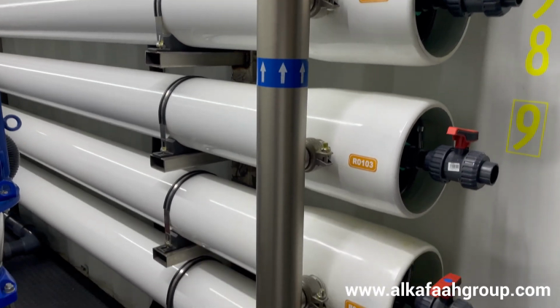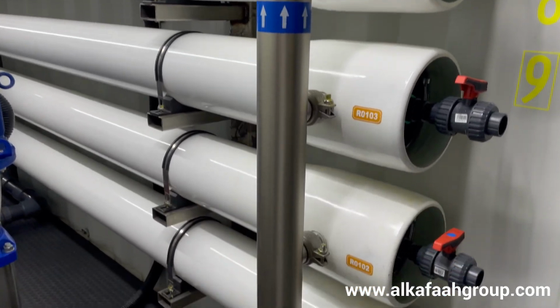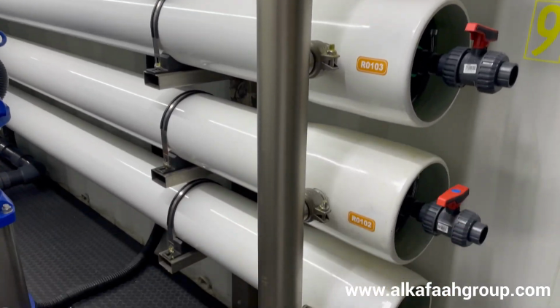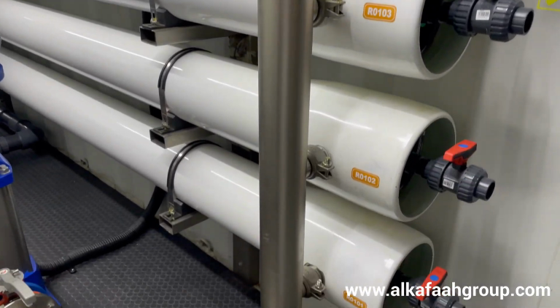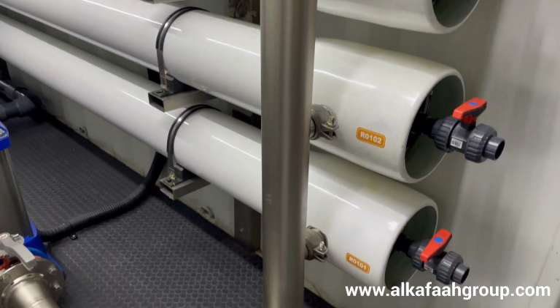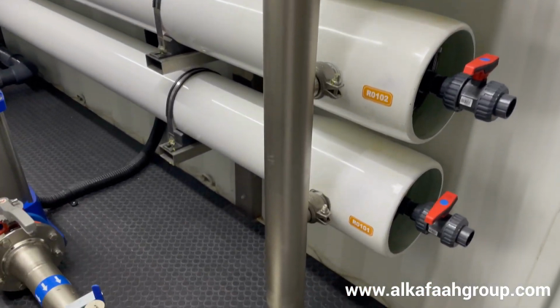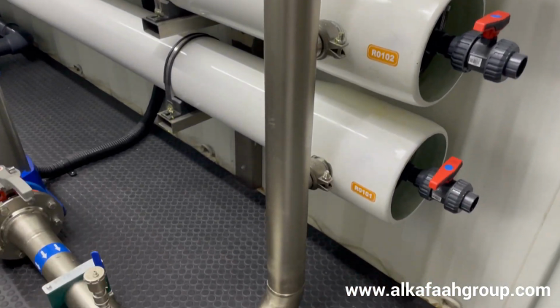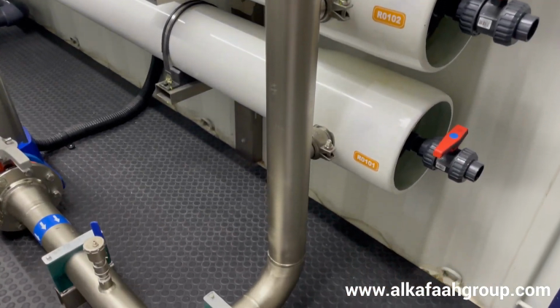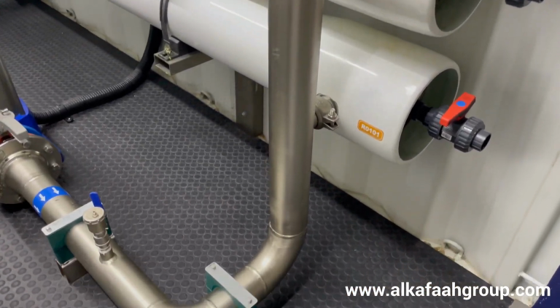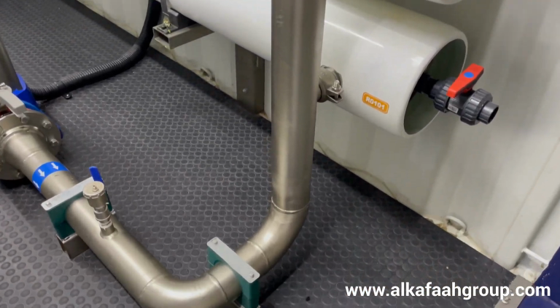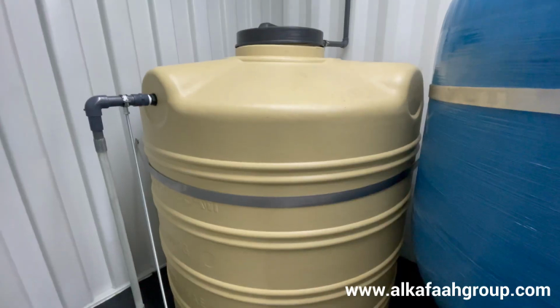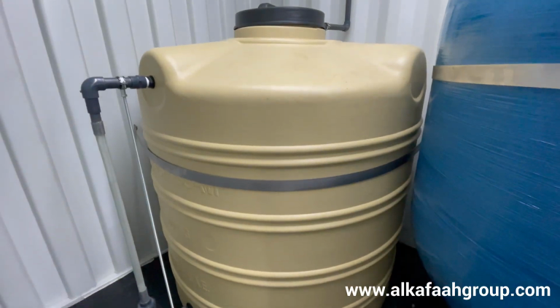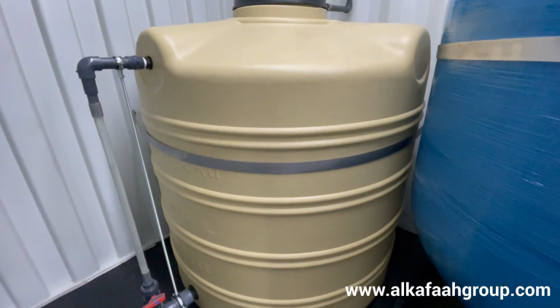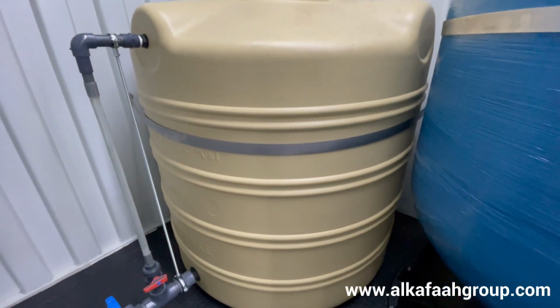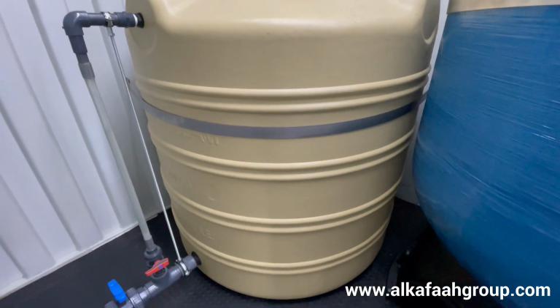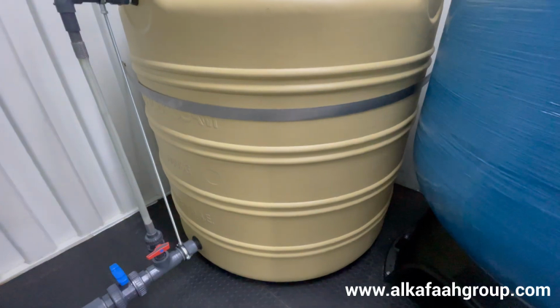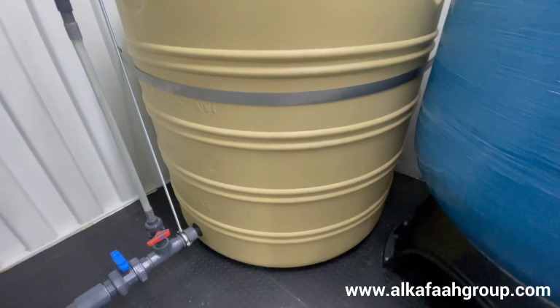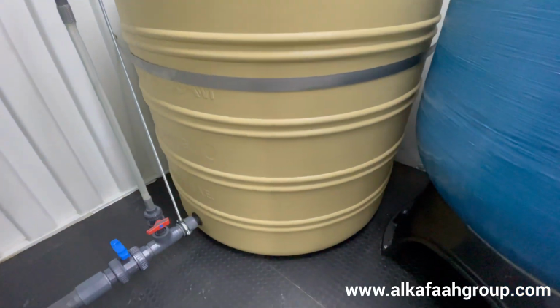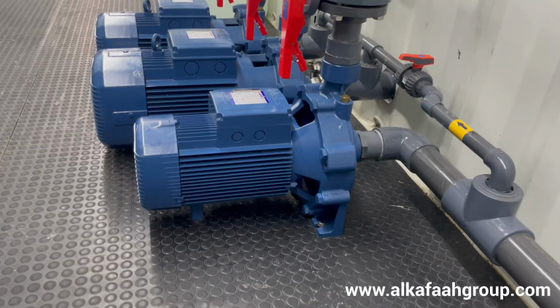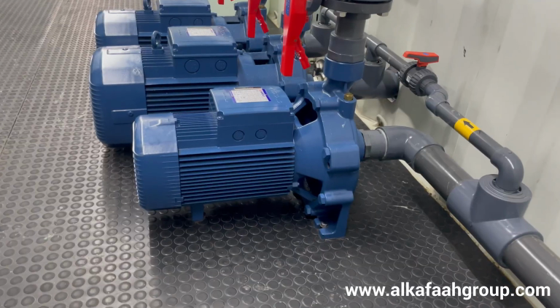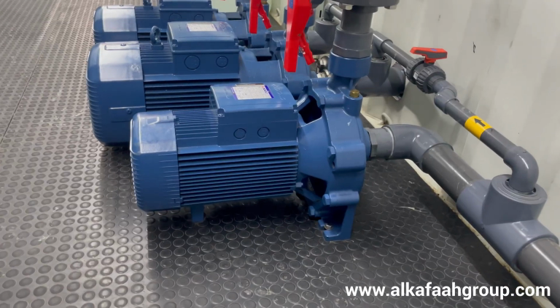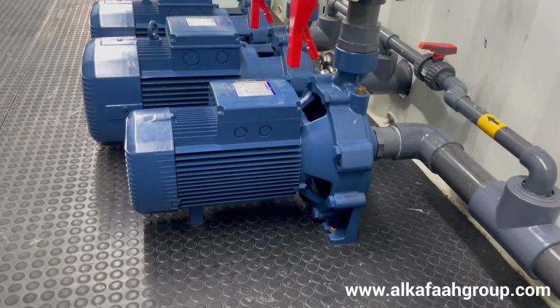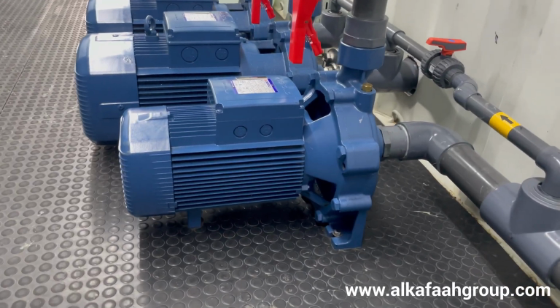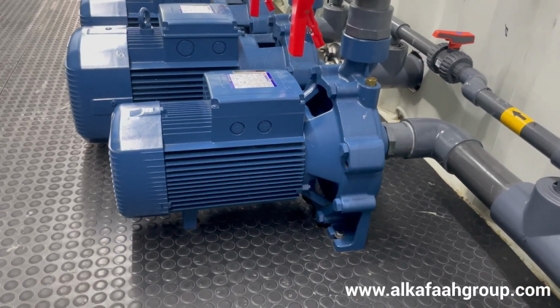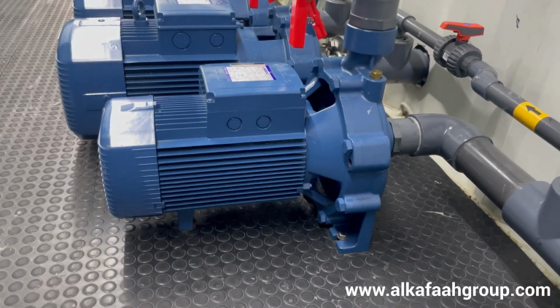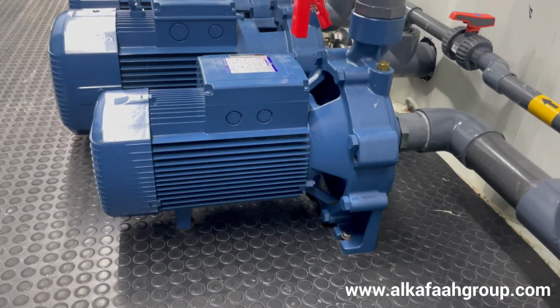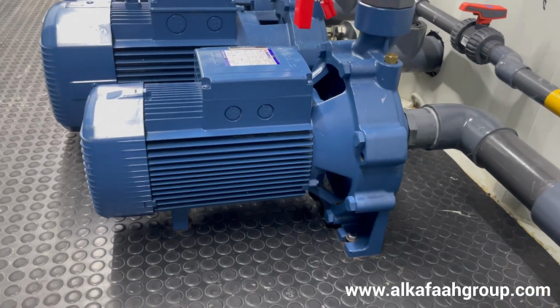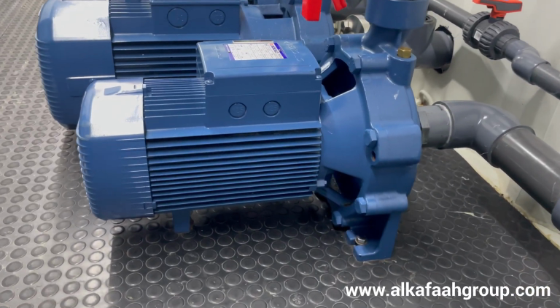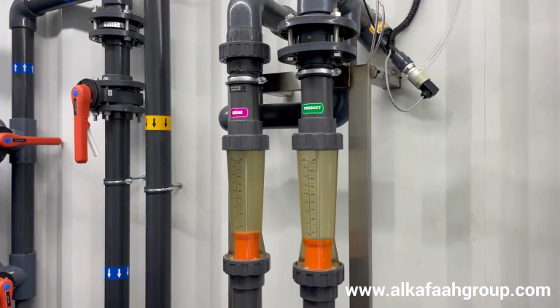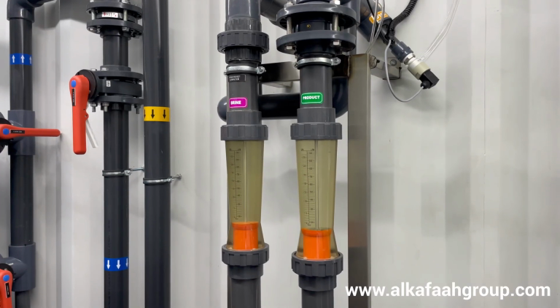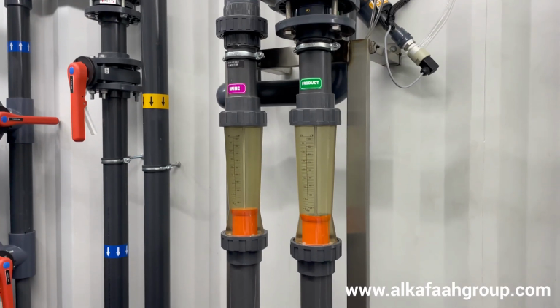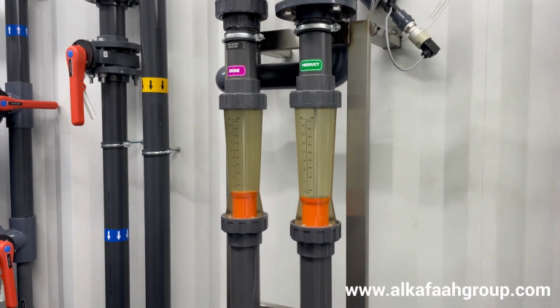To enhance RO membrane life, a dedicated CIP unit comprising of a CIP flush tank and CIP flush pump comes standard in all RO units manufactured by Alkafar.